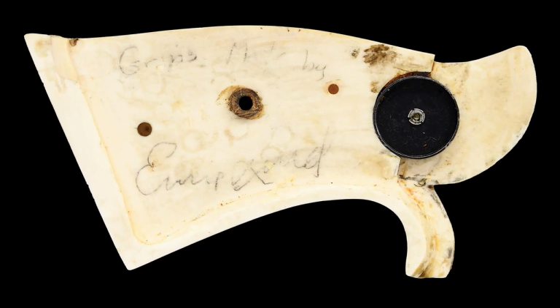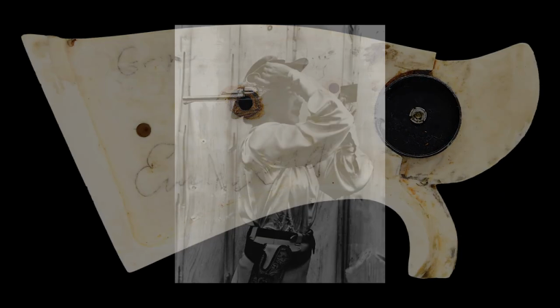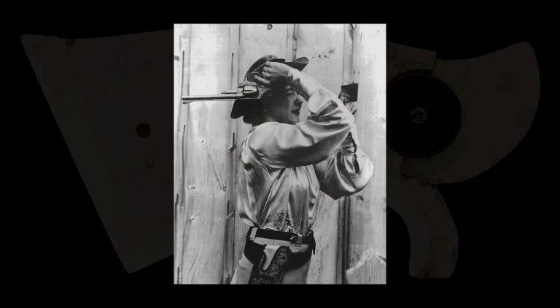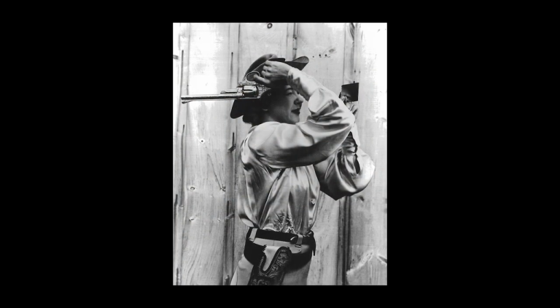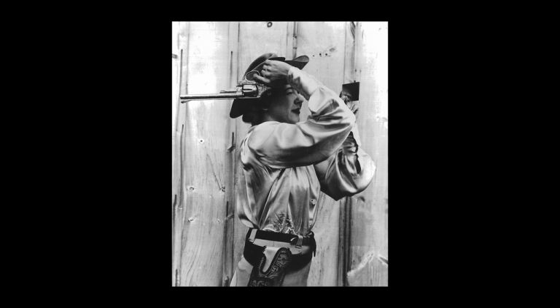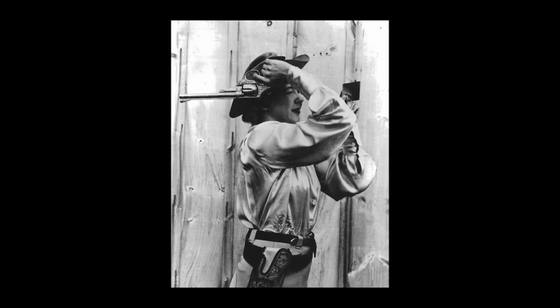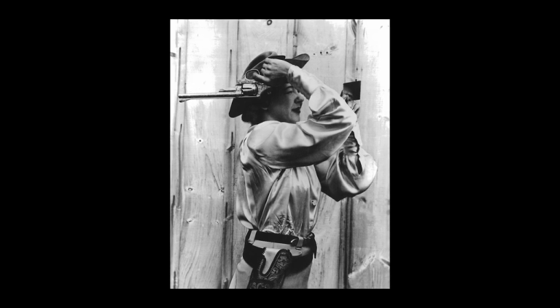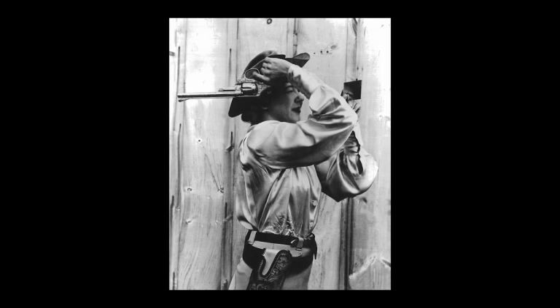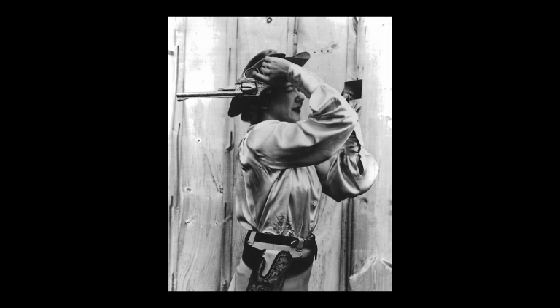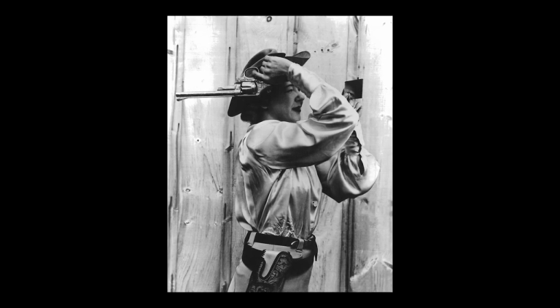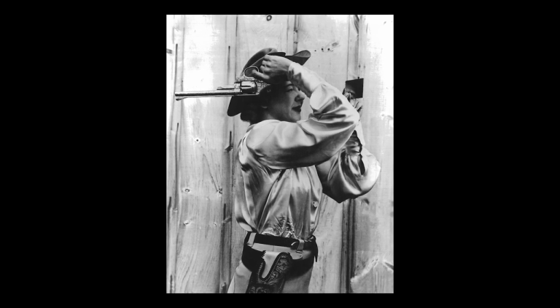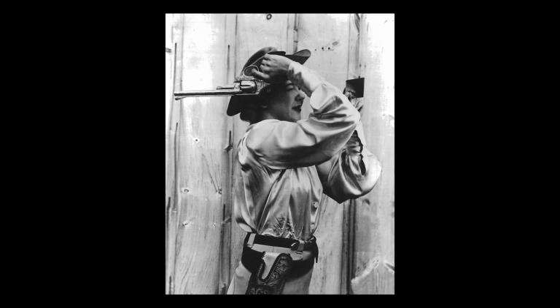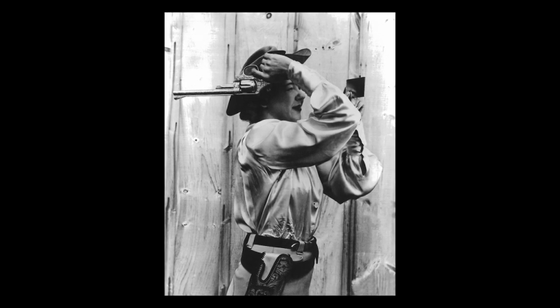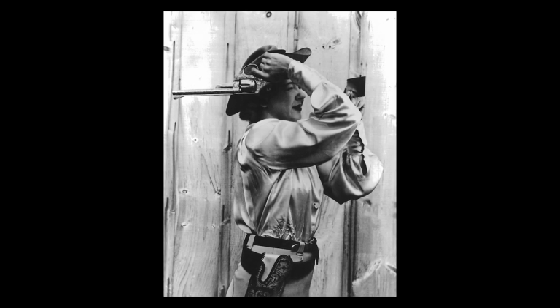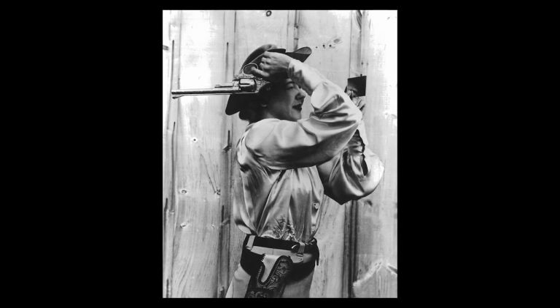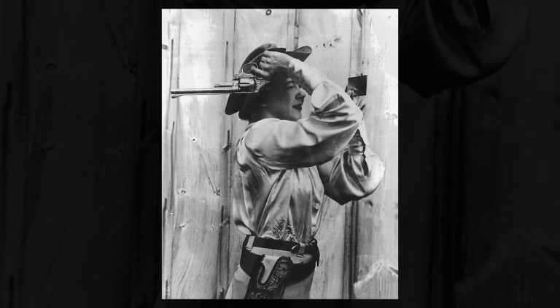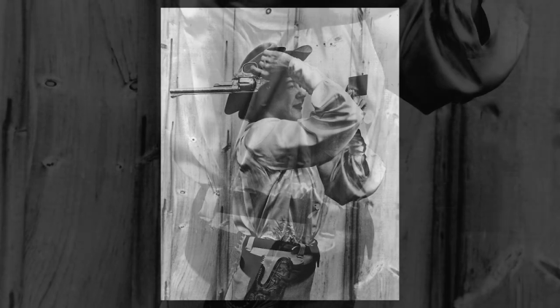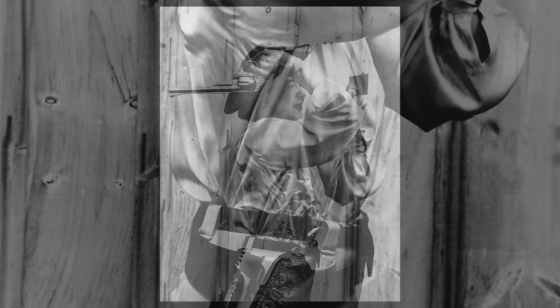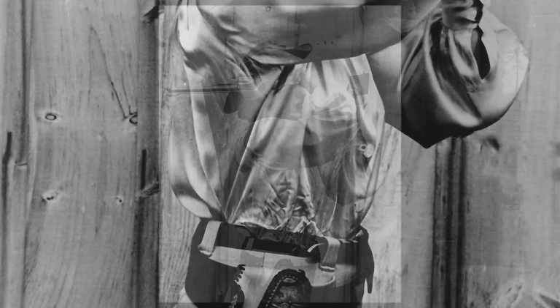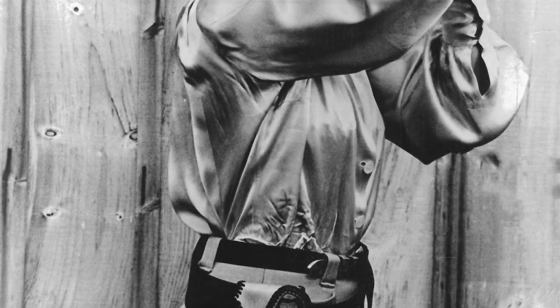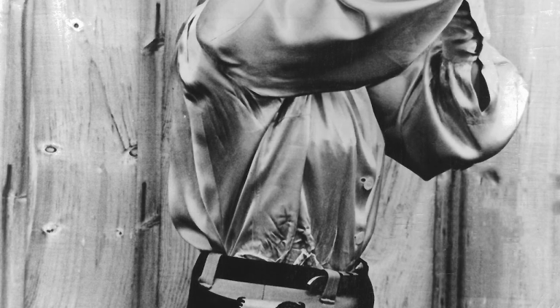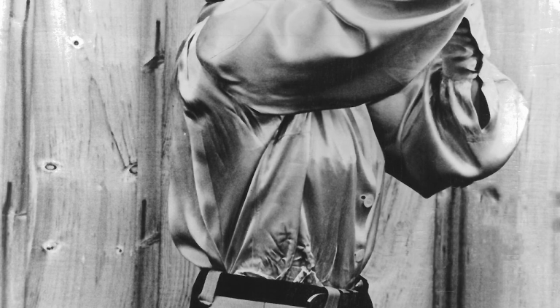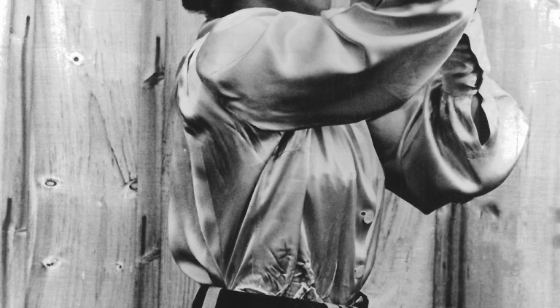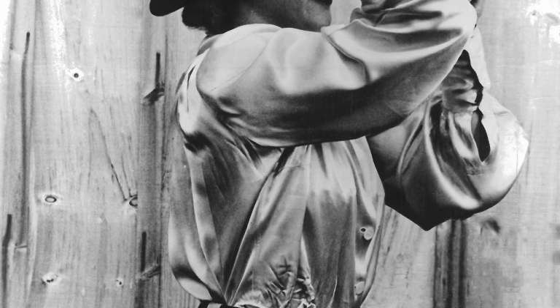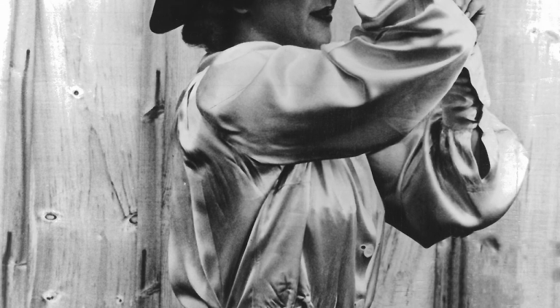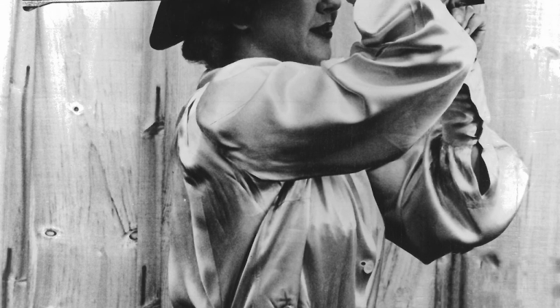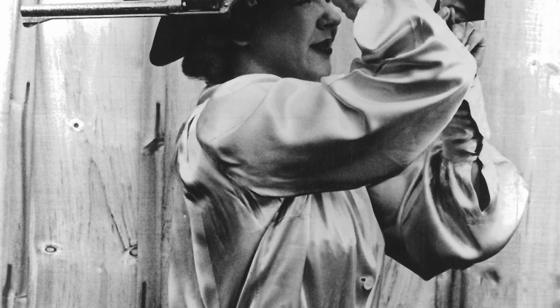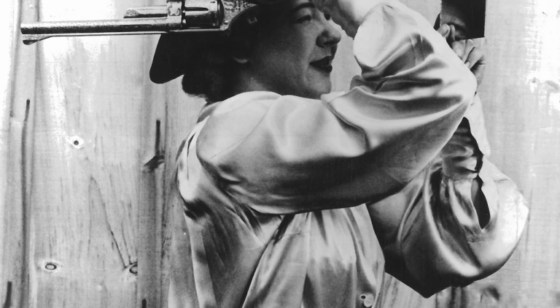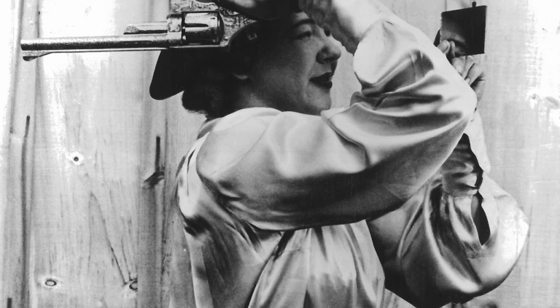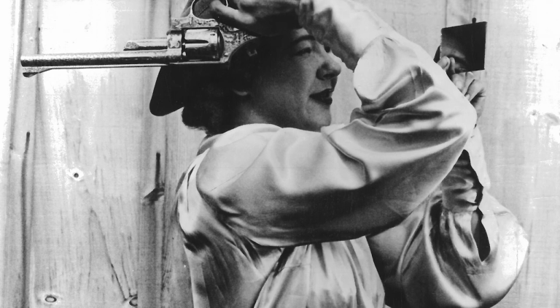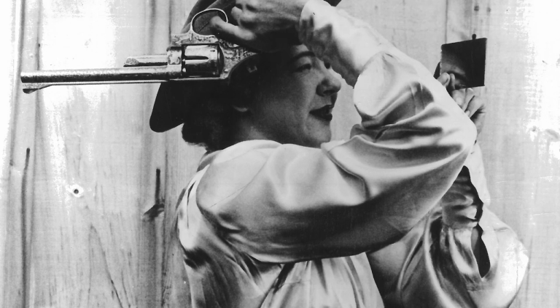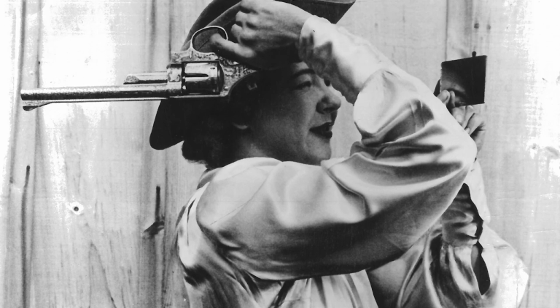The revolver is accompanied with an 8x11 black and white photo dated March 1st of 1957, showing Dot Lynn holding the revolver upside down over her shoulder and aiming with a mirror.